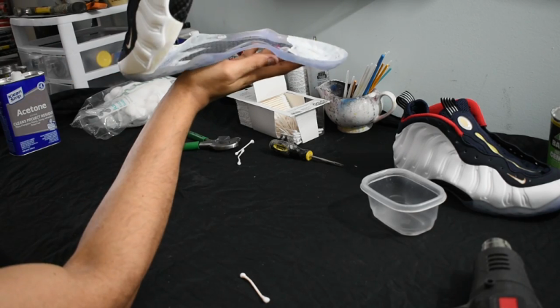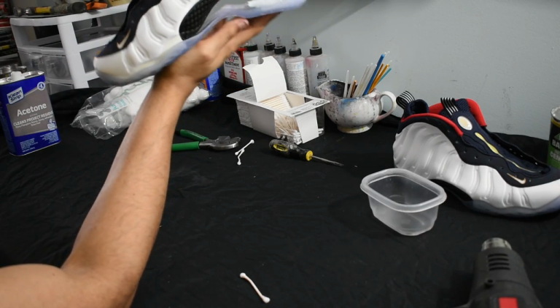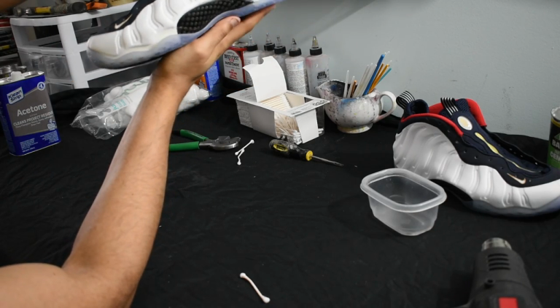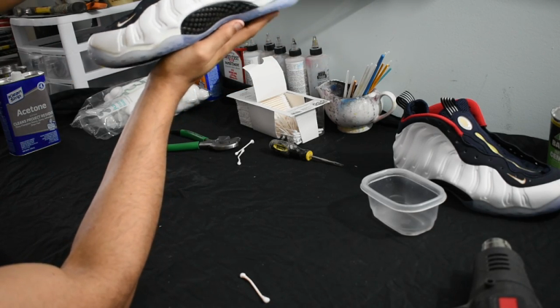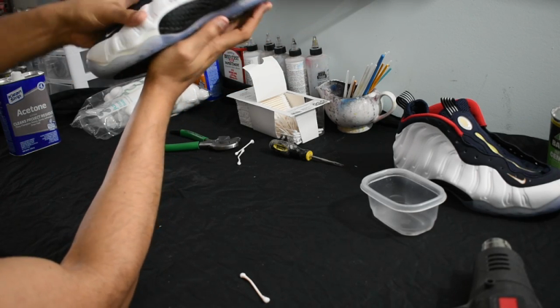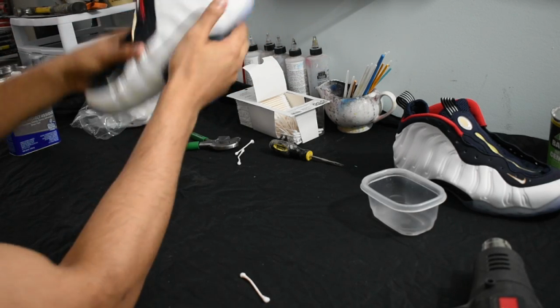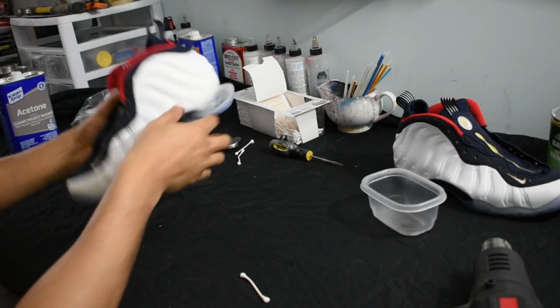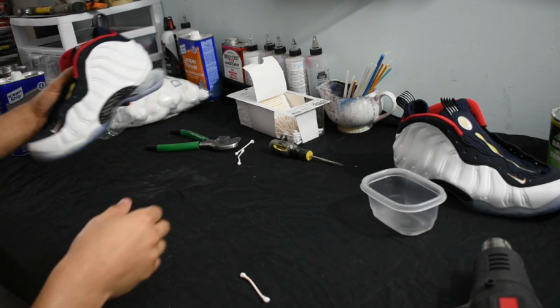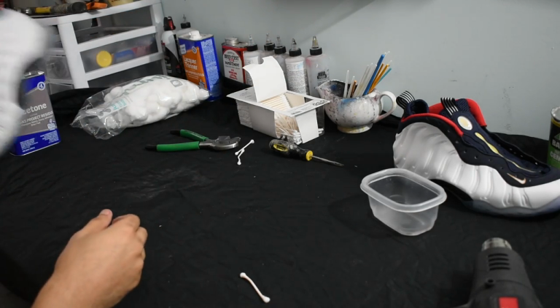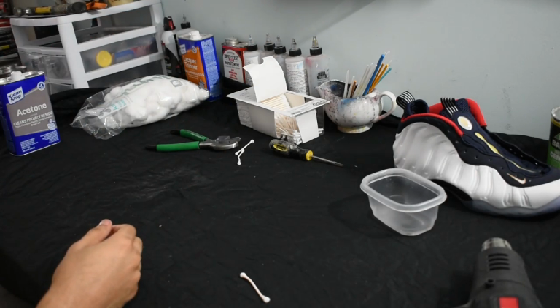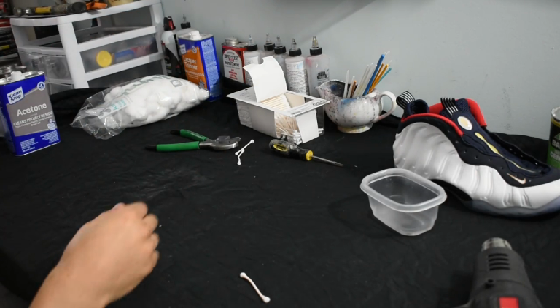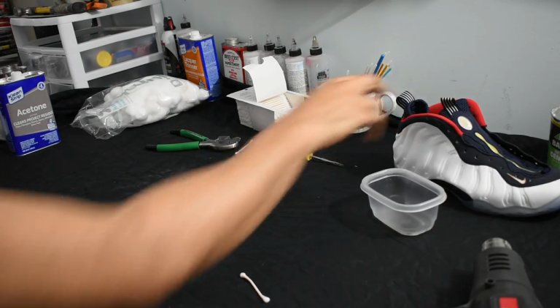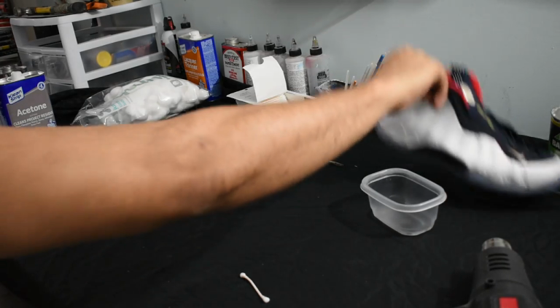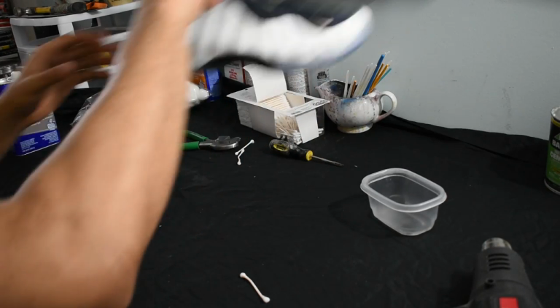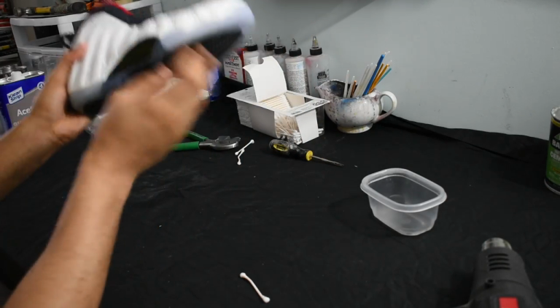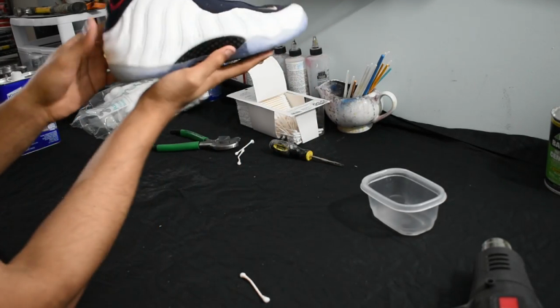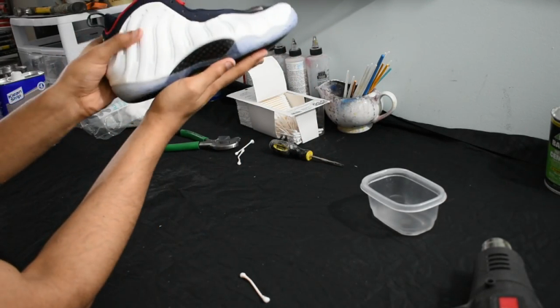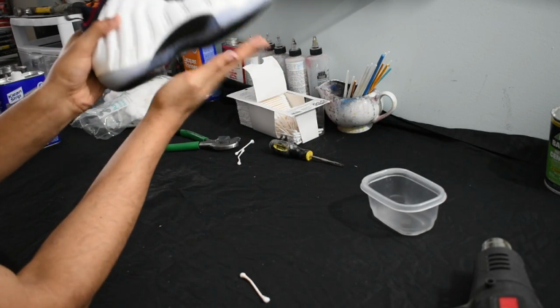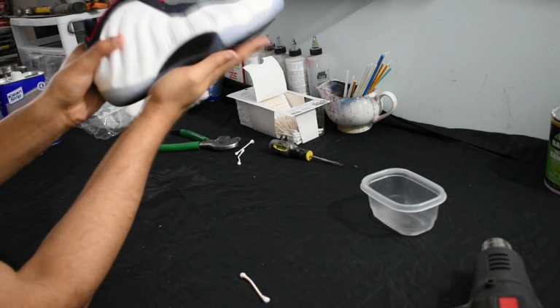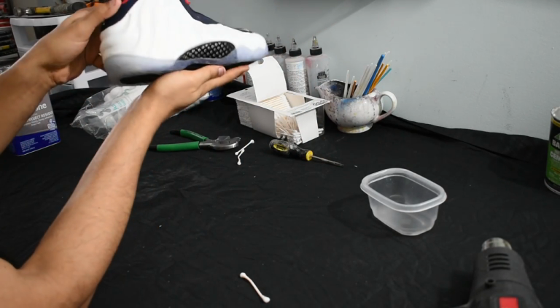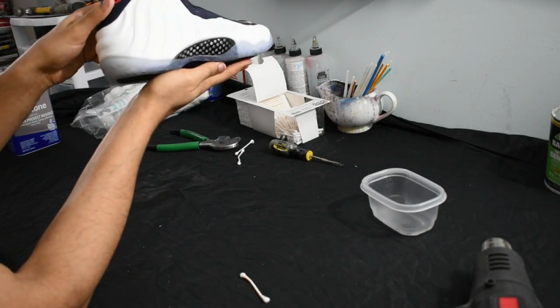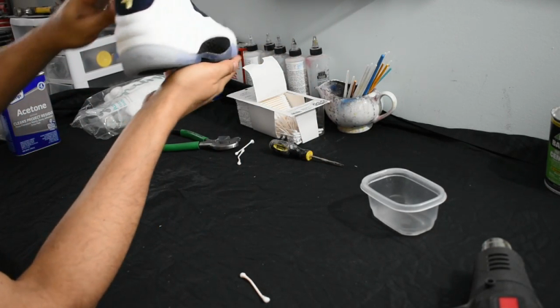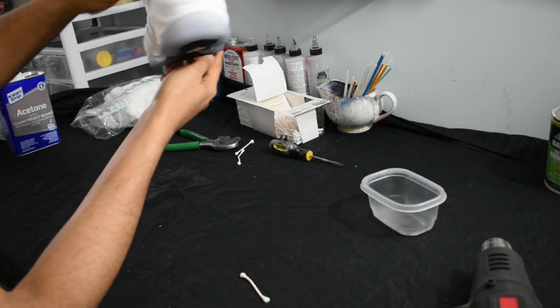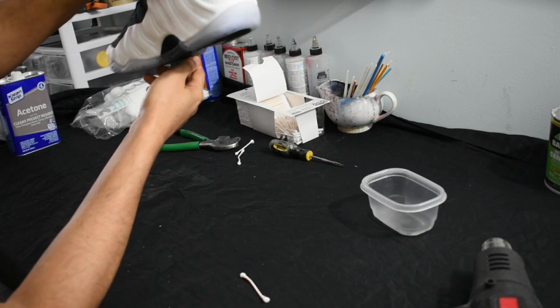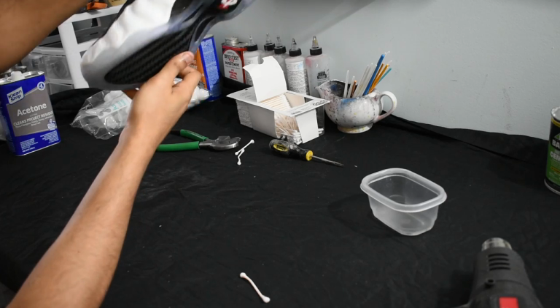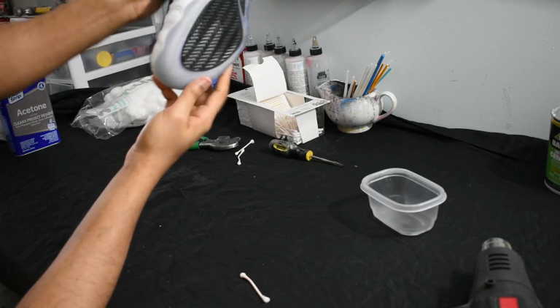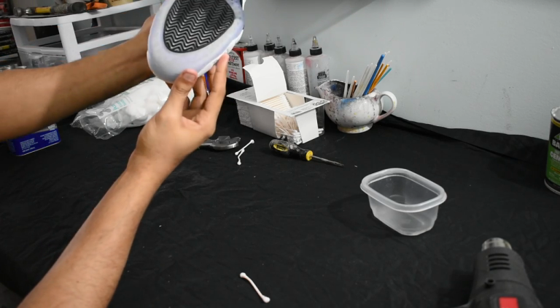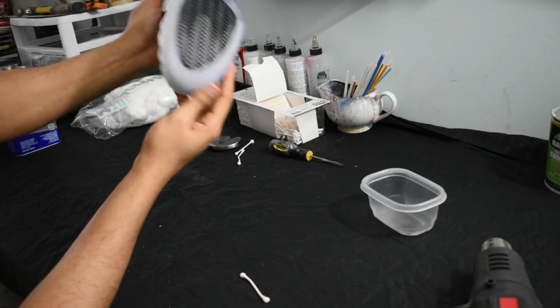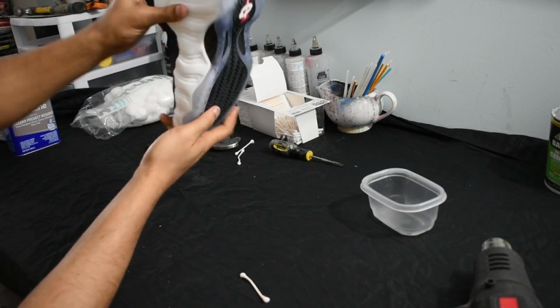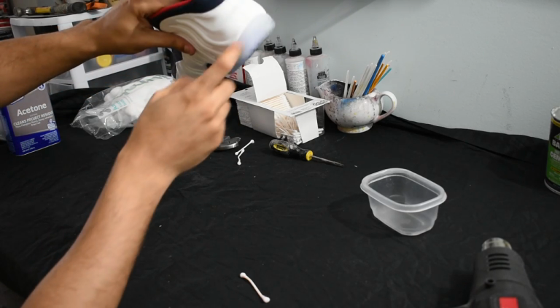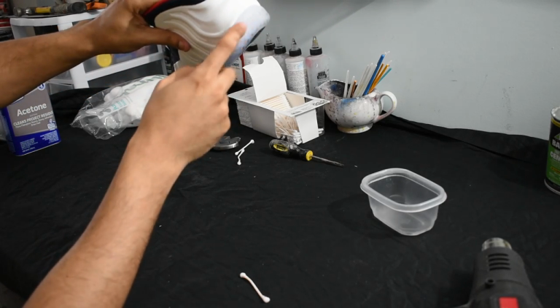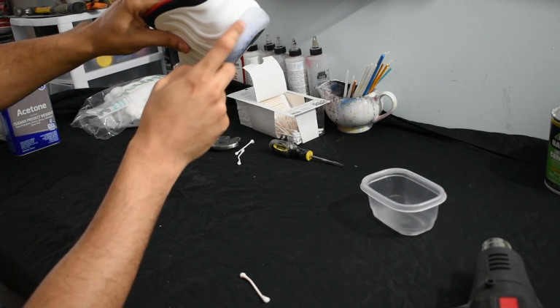Alright, so we're done with the first pair. As you can see, it's very minimal stretching or tearing — if not any at all. I've done this for a while now. I'm going to show you guys the second pair and where I start, which is going to be the back heel, and show you how to open up the back heel to really start getting into it.